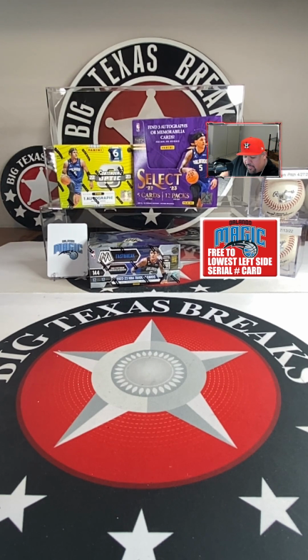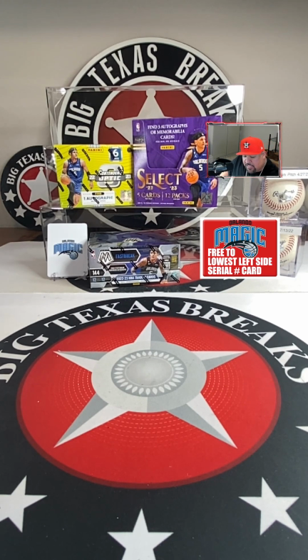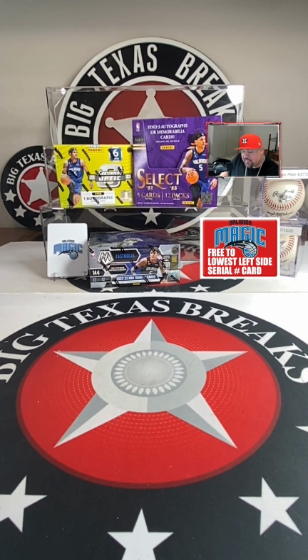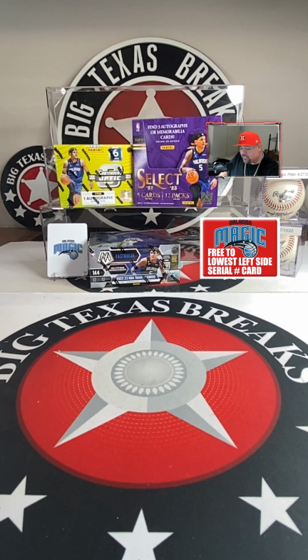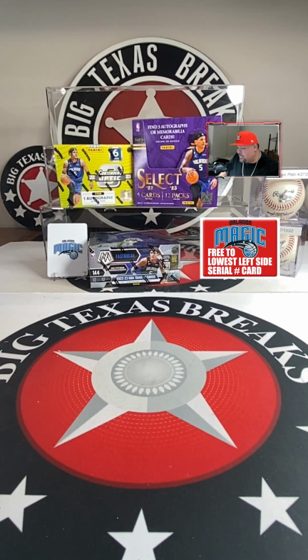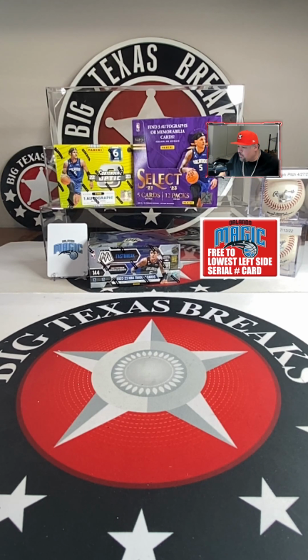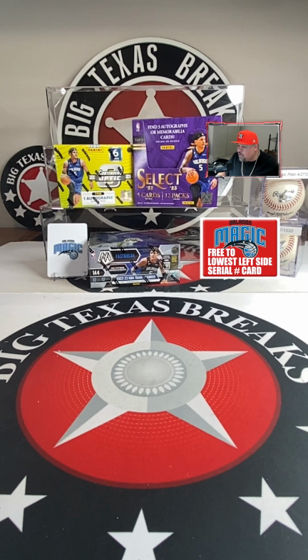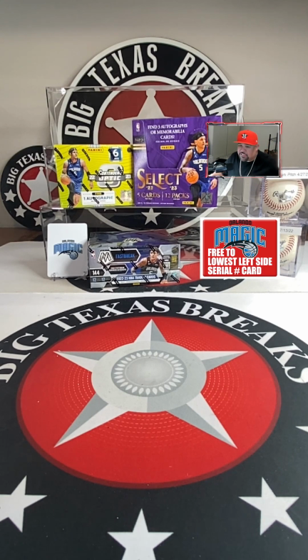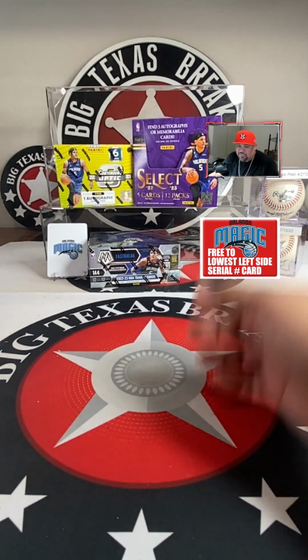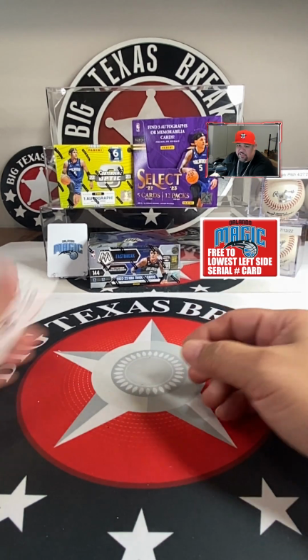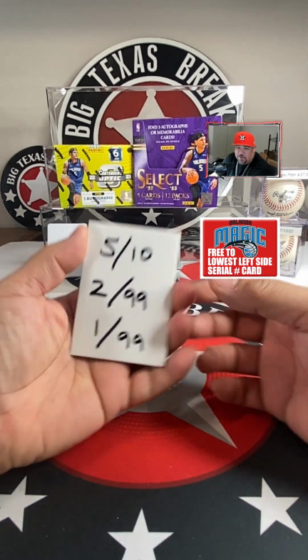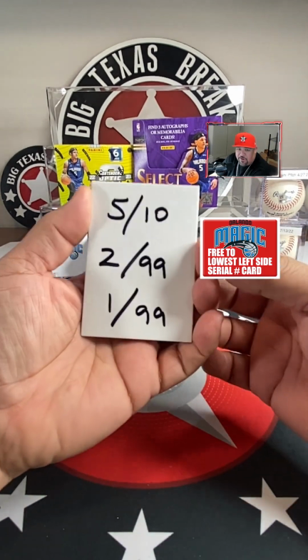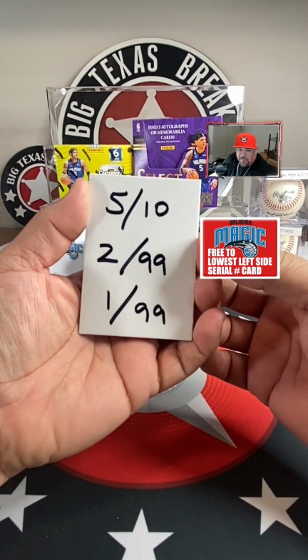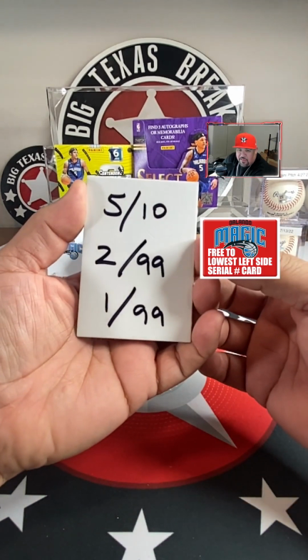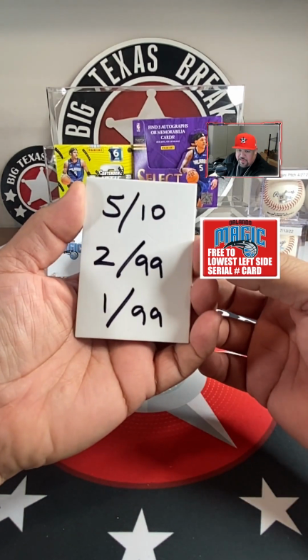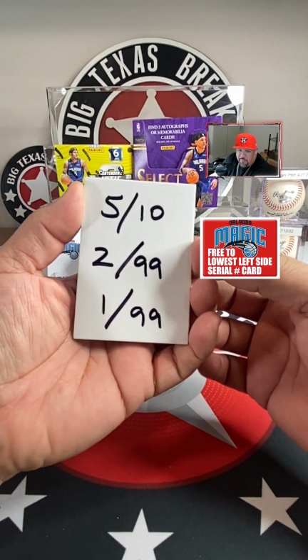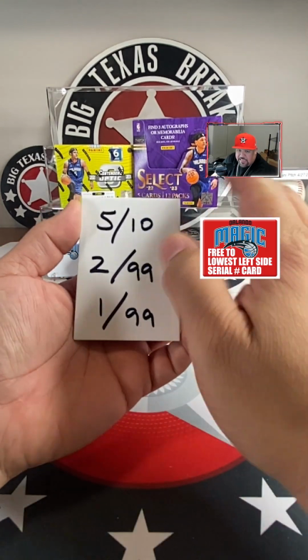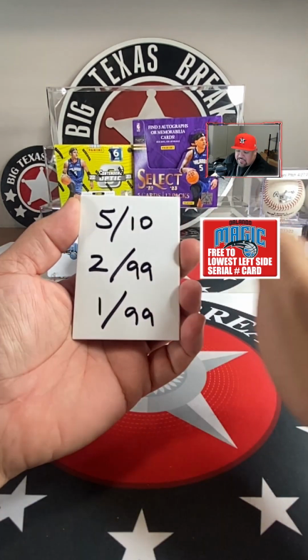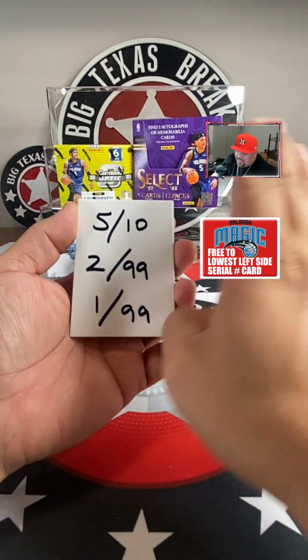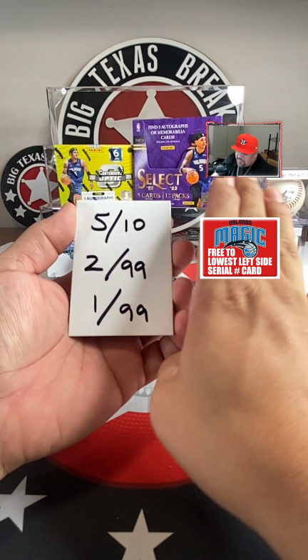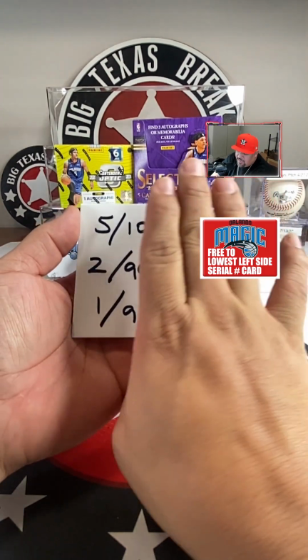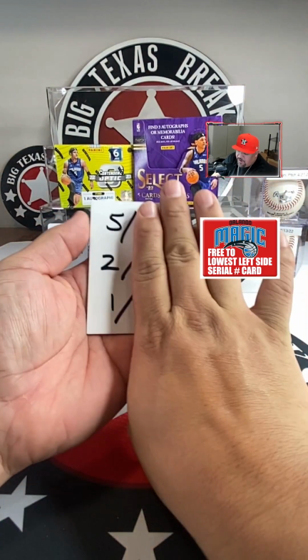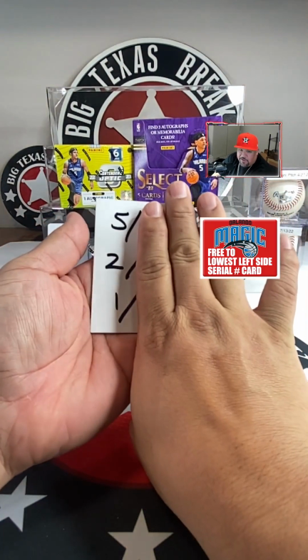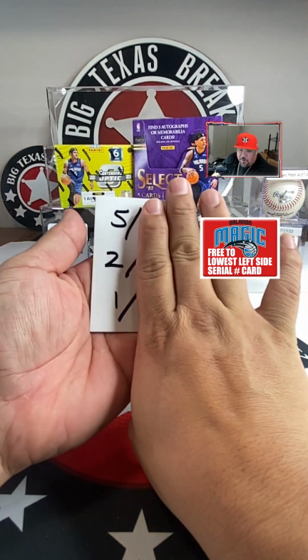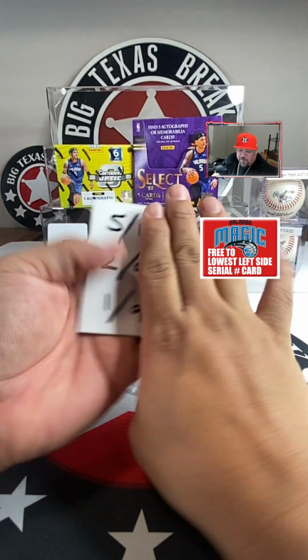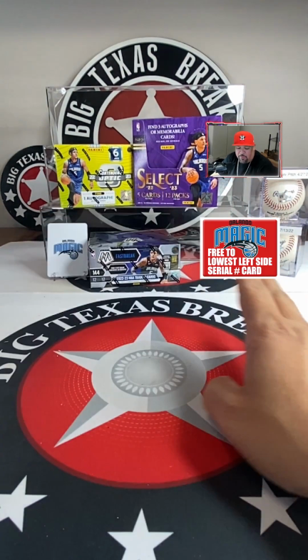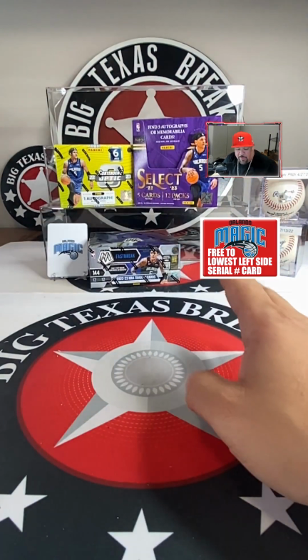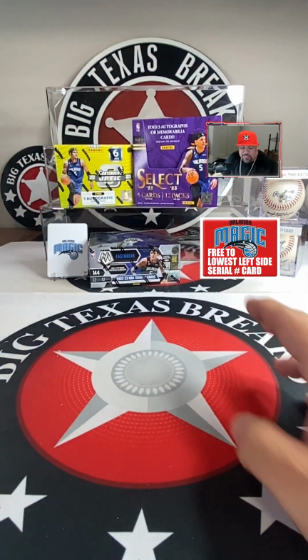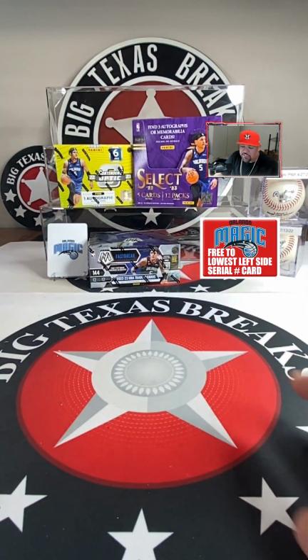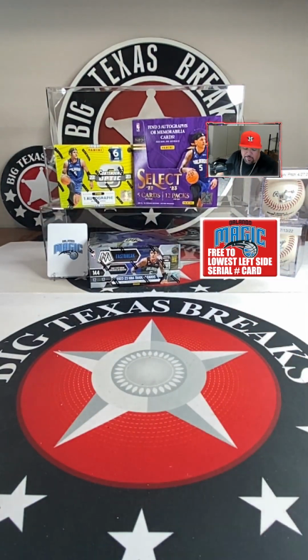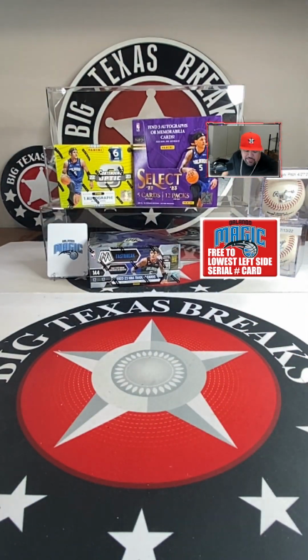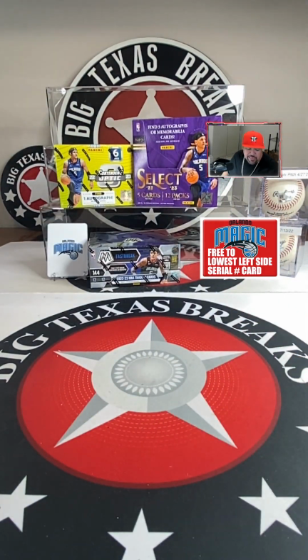If your team has a card with the lowest left-side serial number, you get the magic. In this example it would go to the number one — remember, lowest left-side serial number gets the magic.